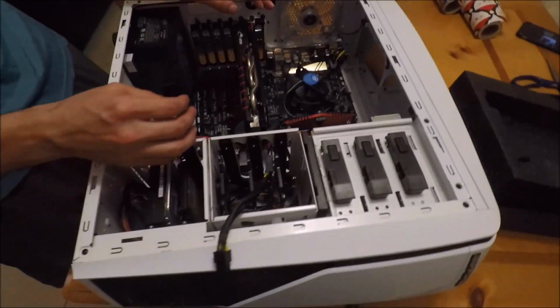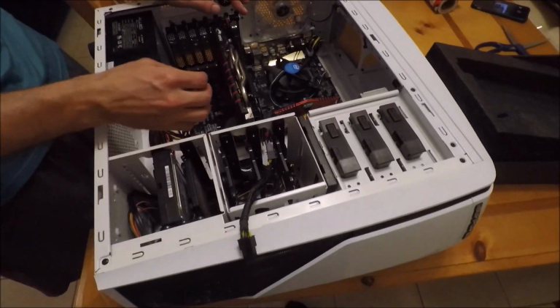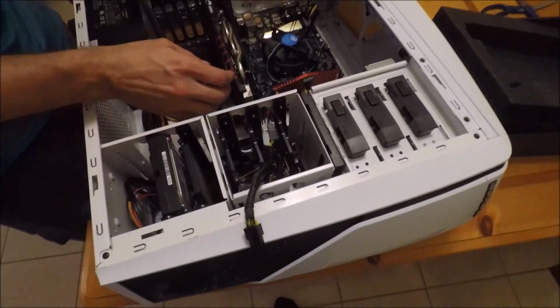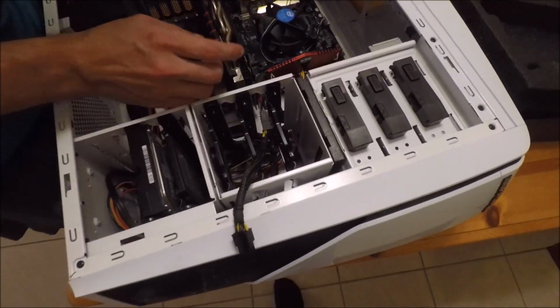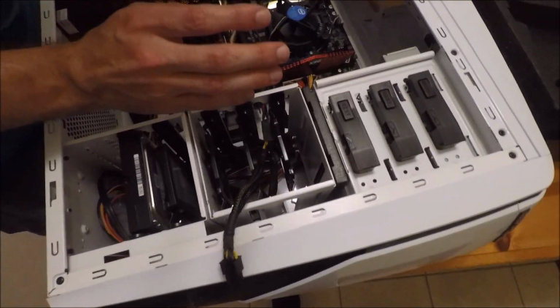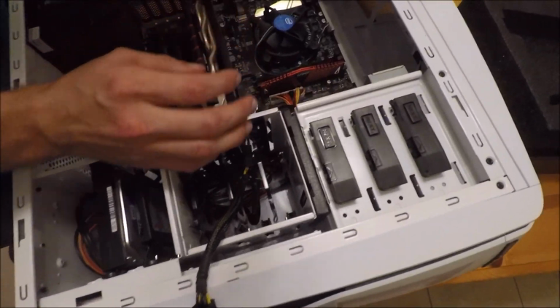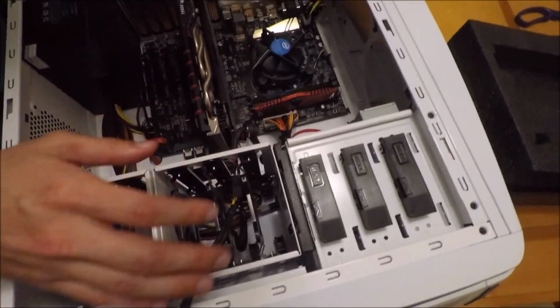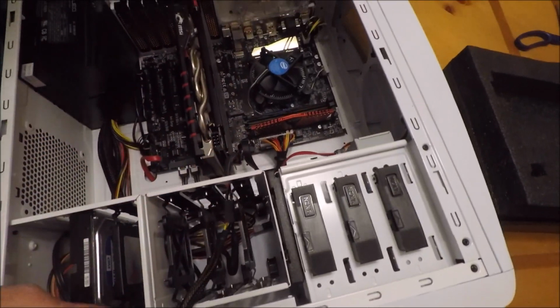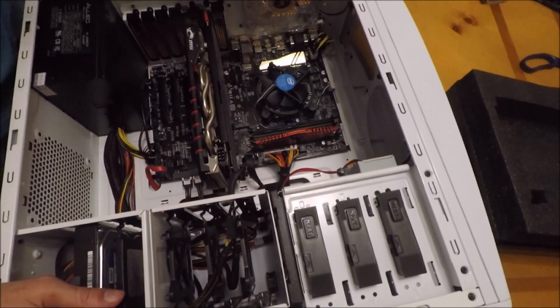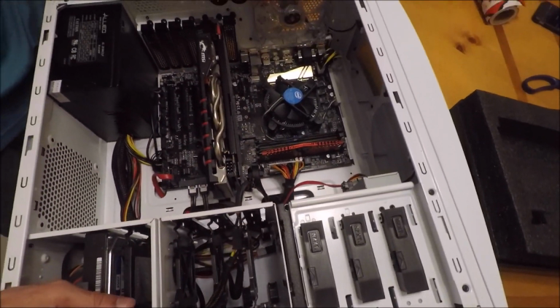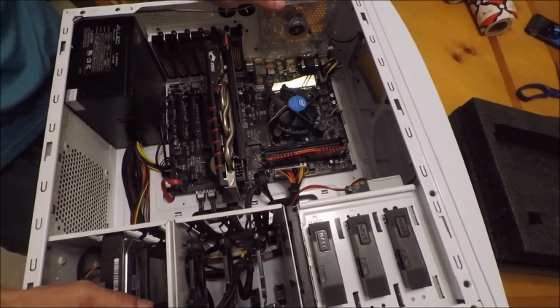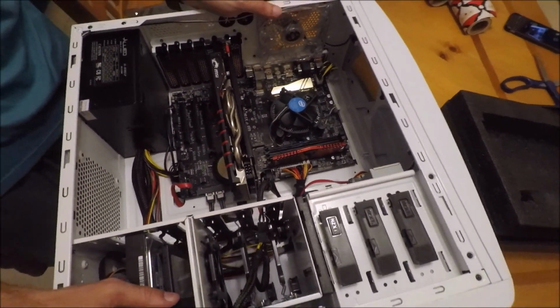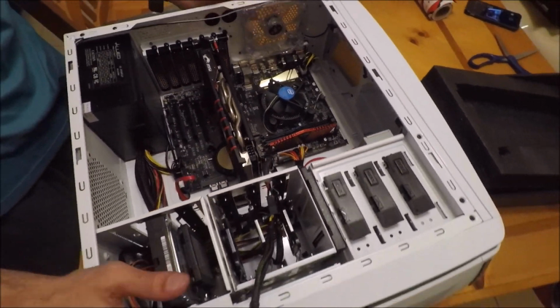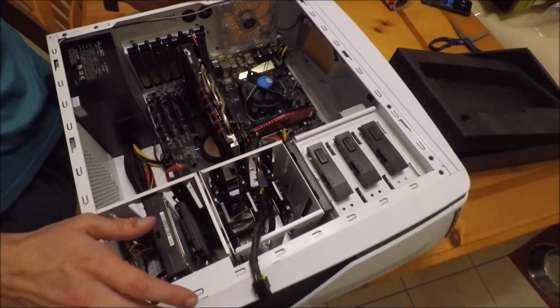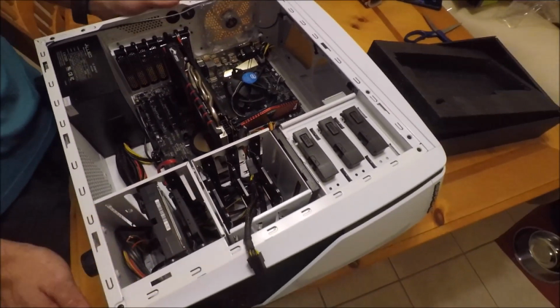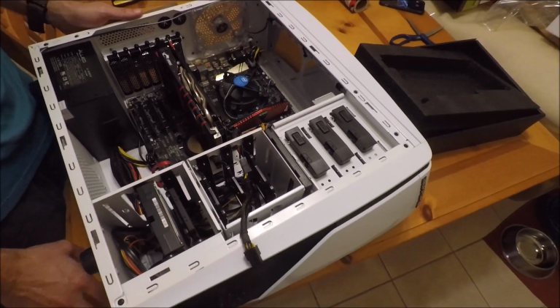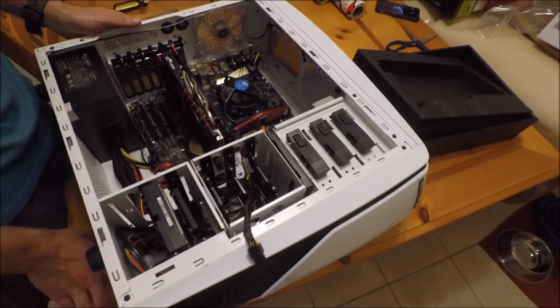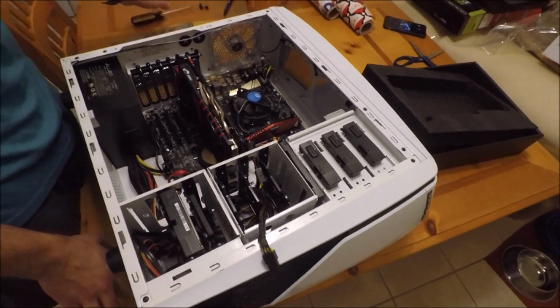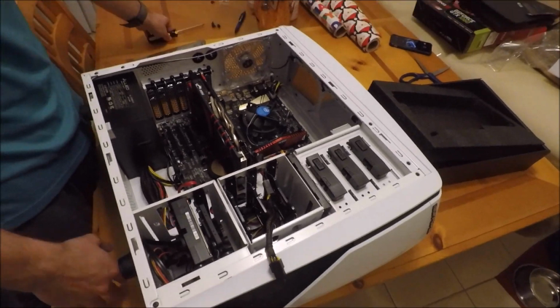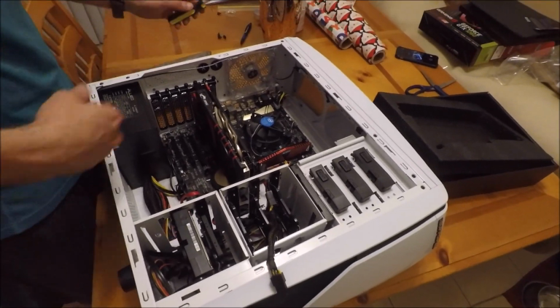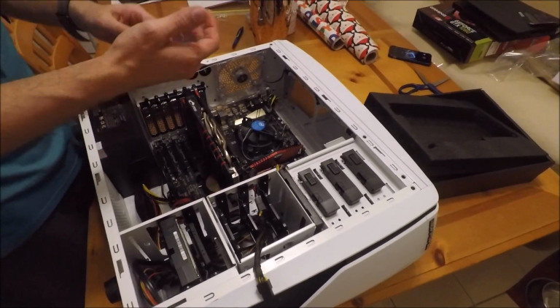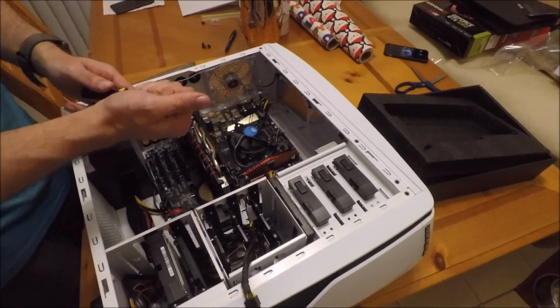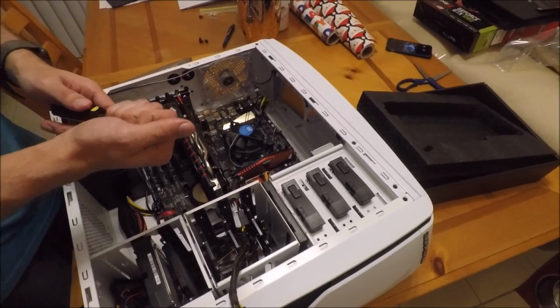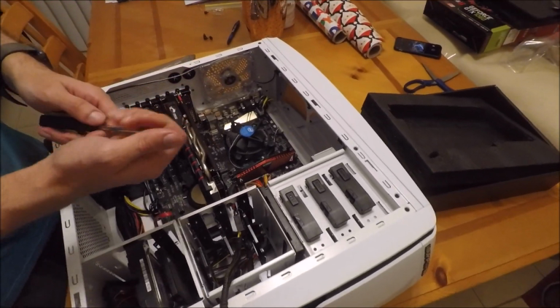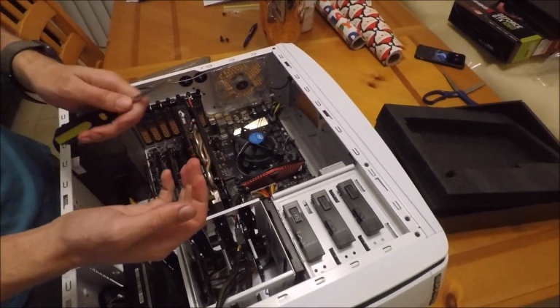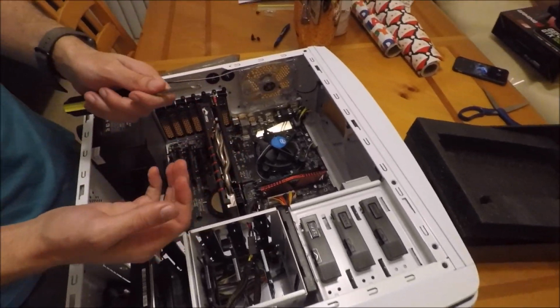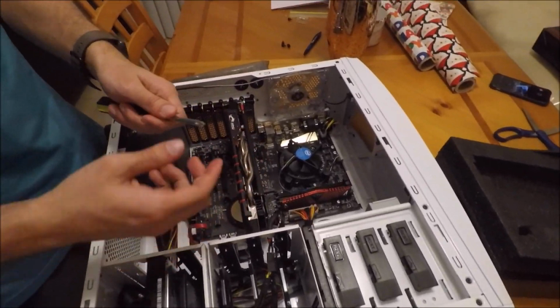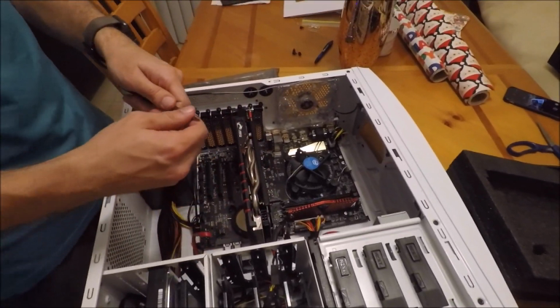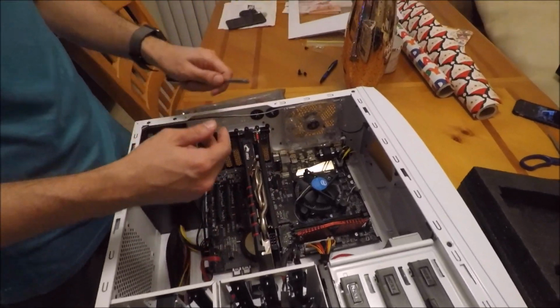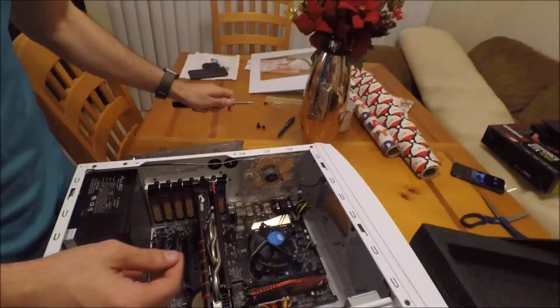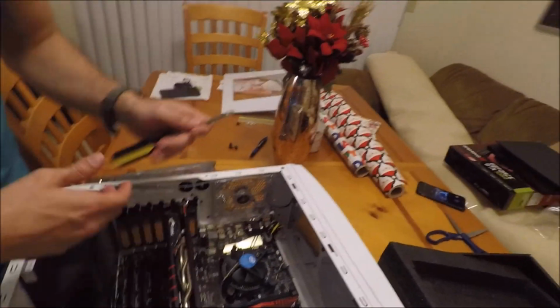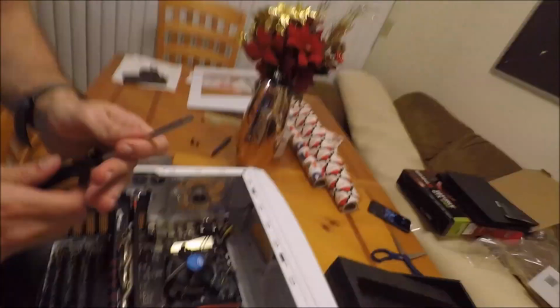What you want to do is first, make sure you're grounded. Number one is make sure you're grounded. So how do we do that? You can touch a screwdriver, anything with metal. You just ground yourself.